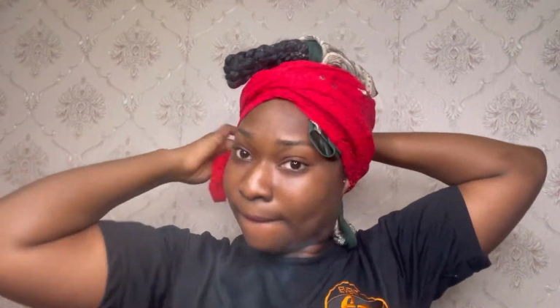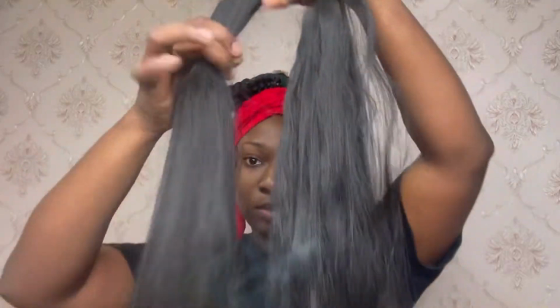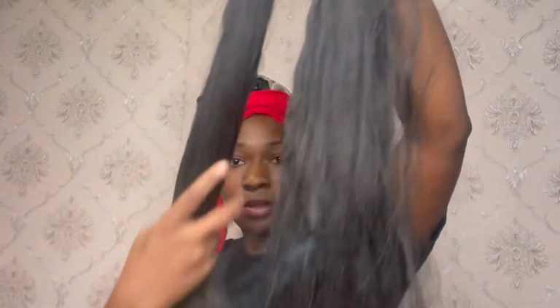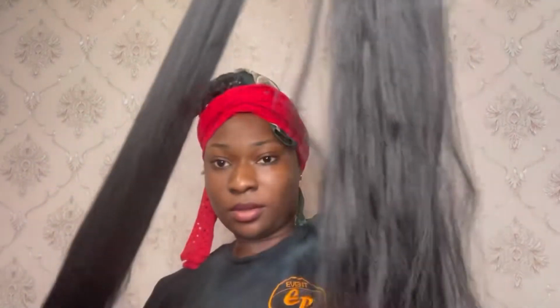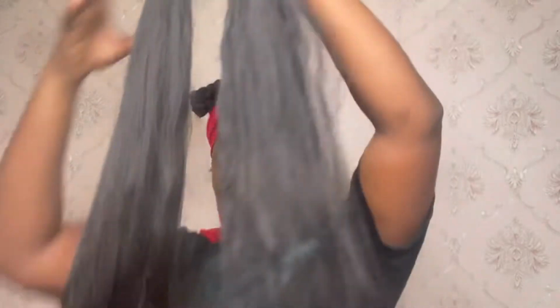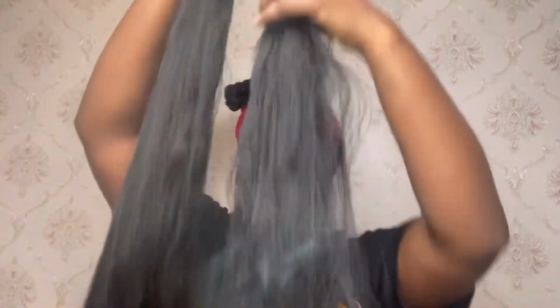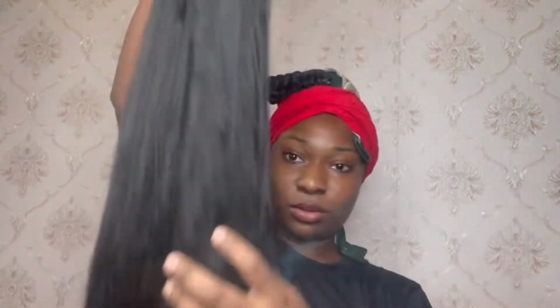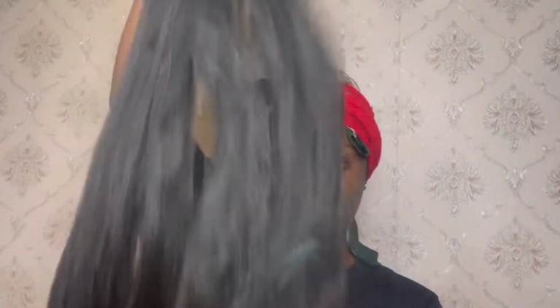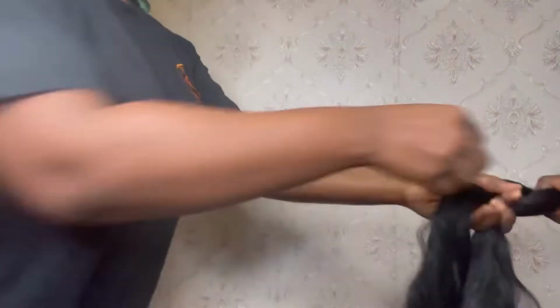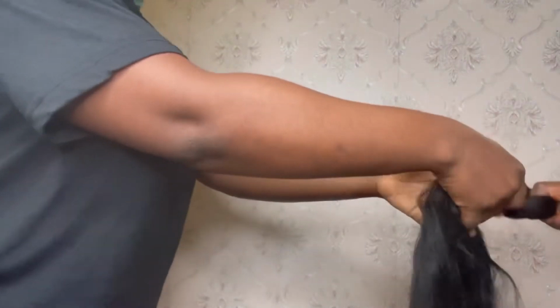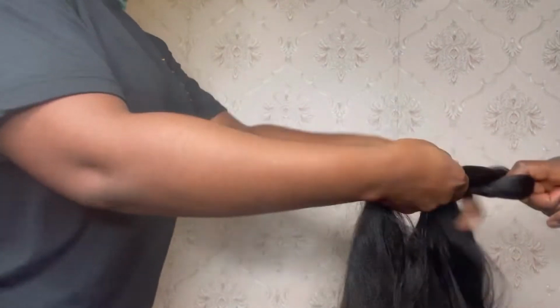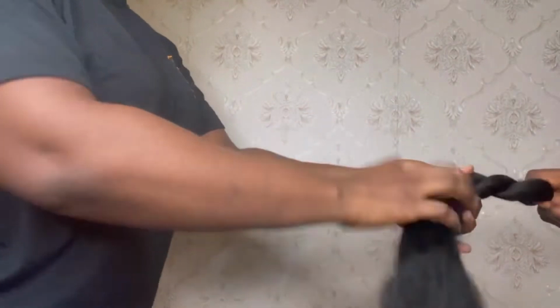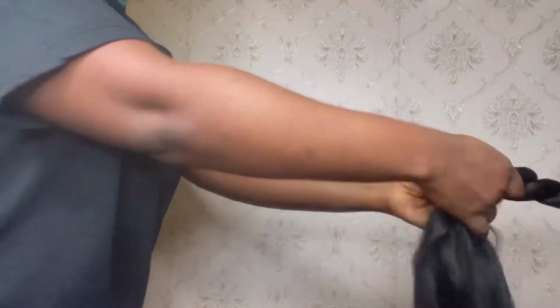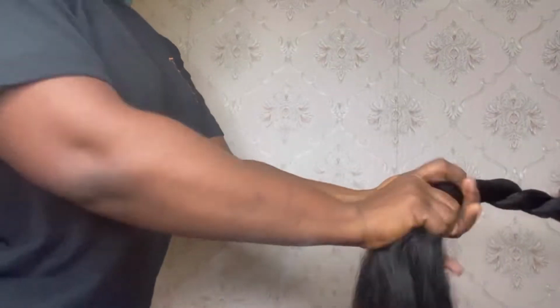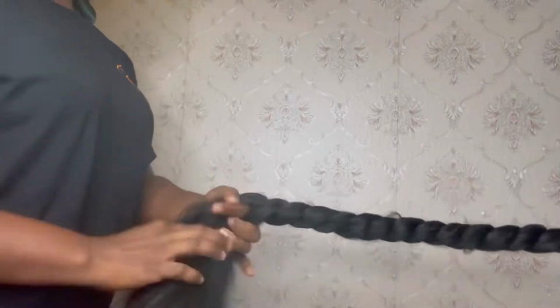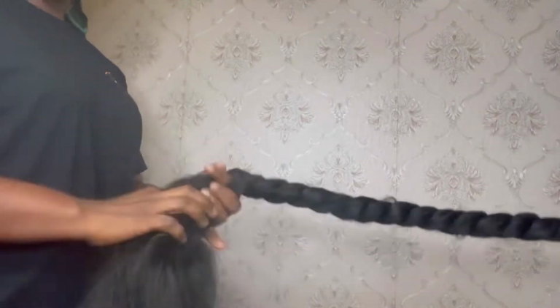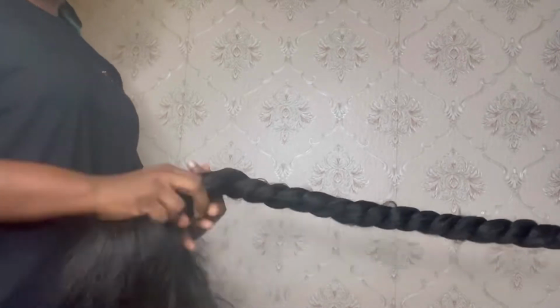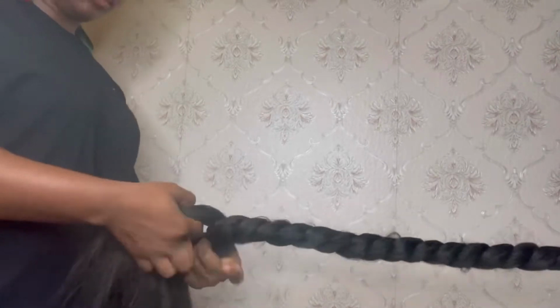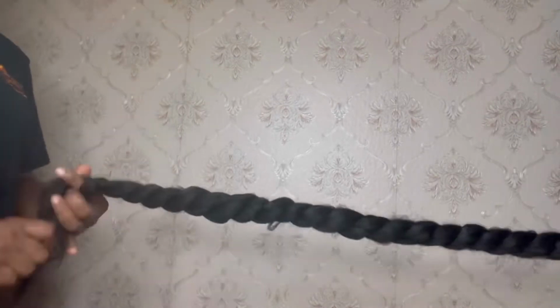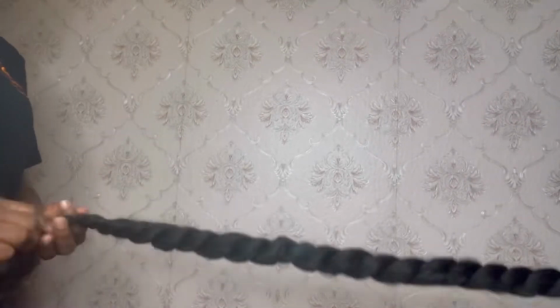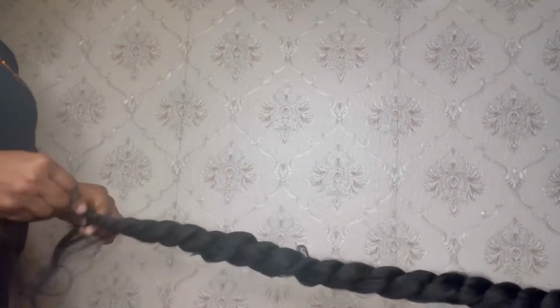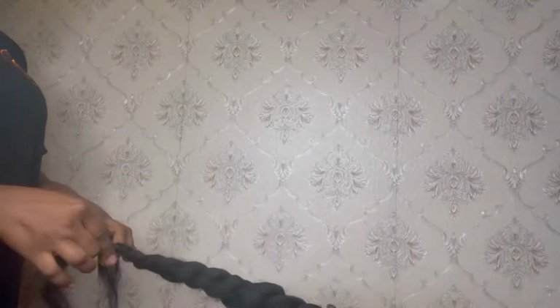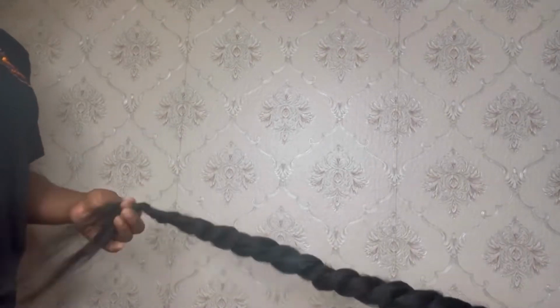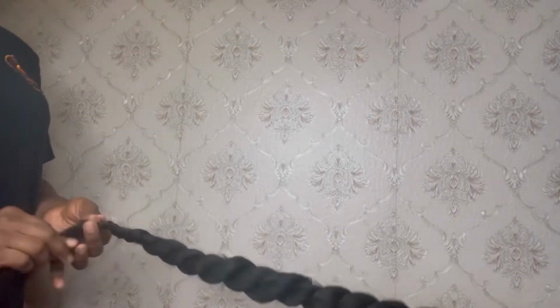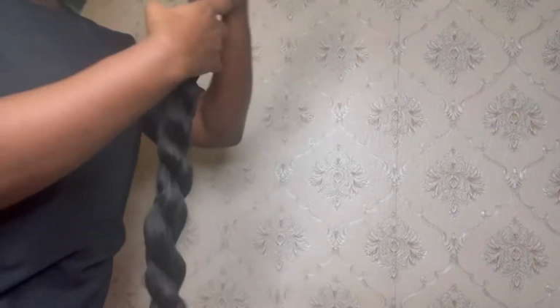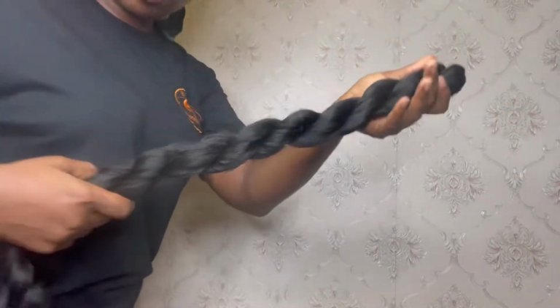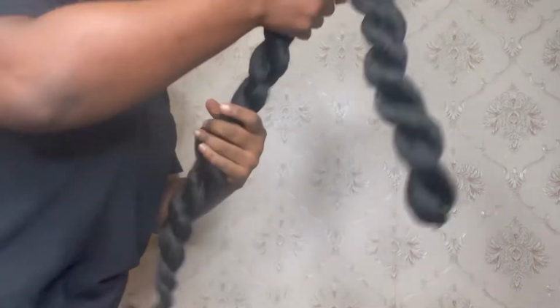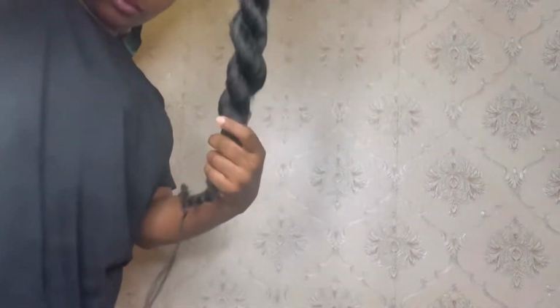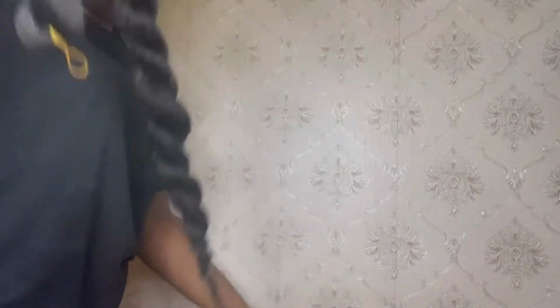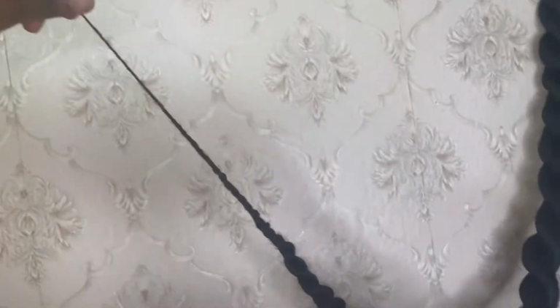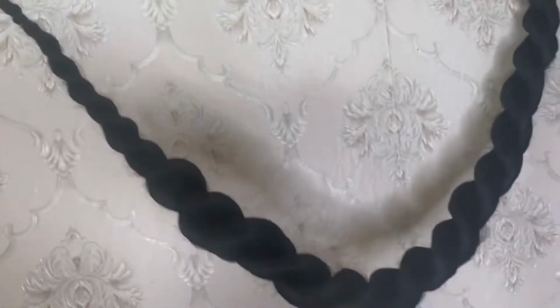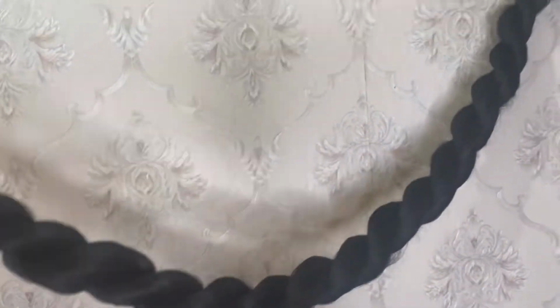Going back into my hair extension, it's the same thing as the stretched attachment. I twisted it to the end. I actually redid this twist because I wanted it to have a tighter look.